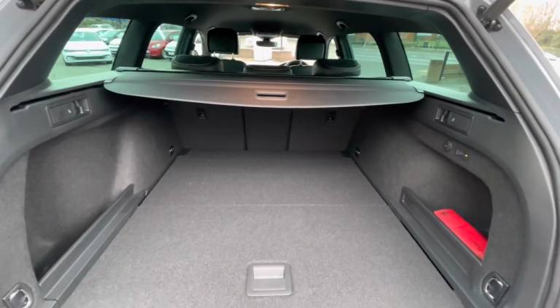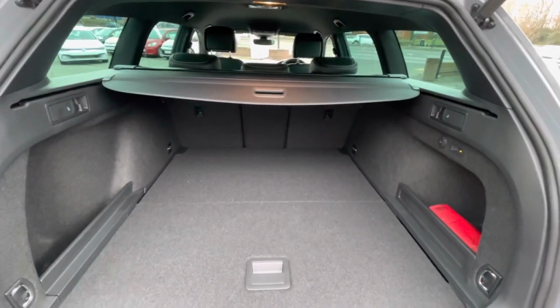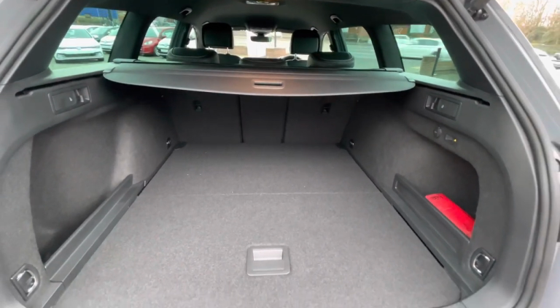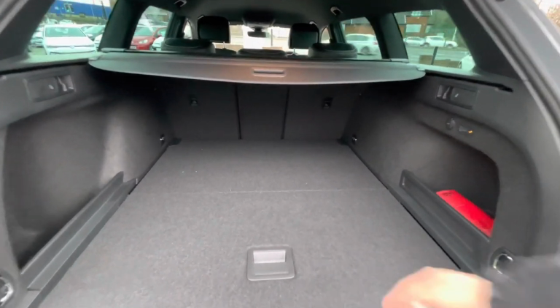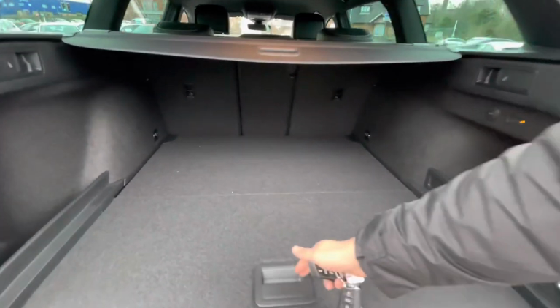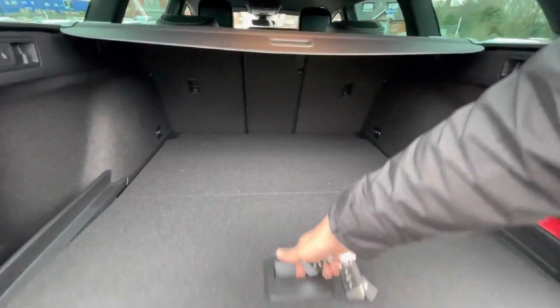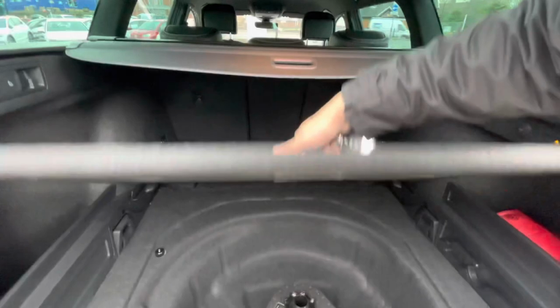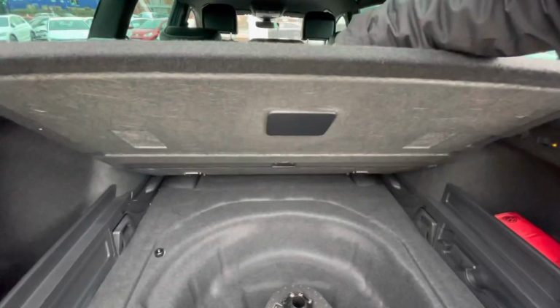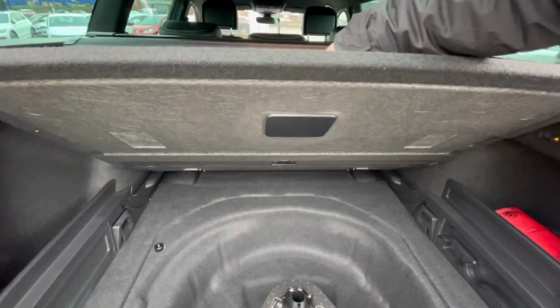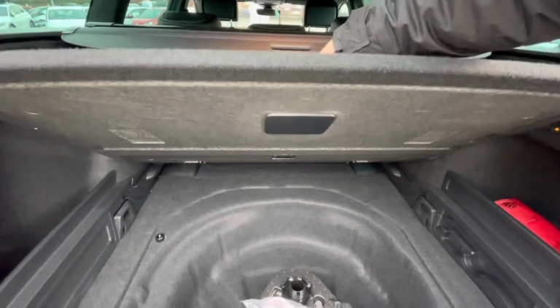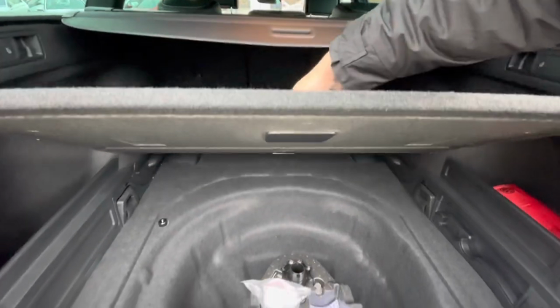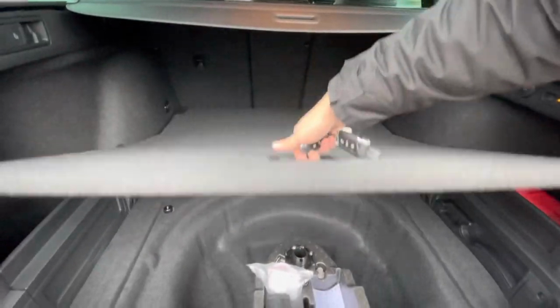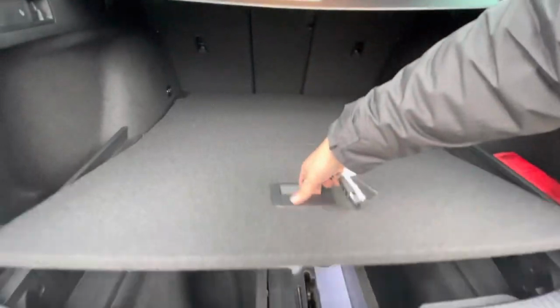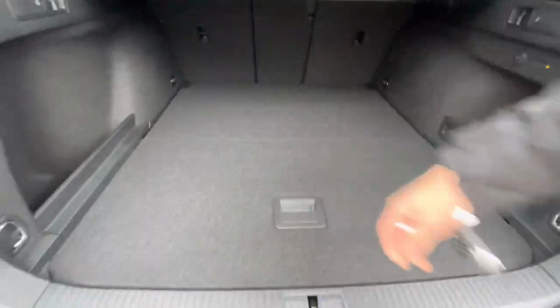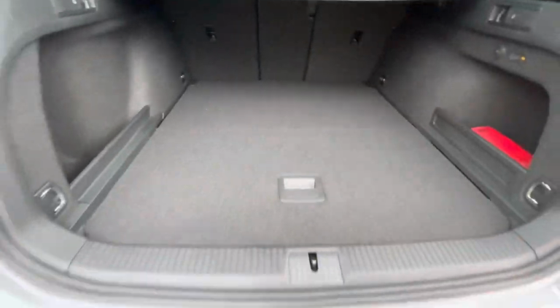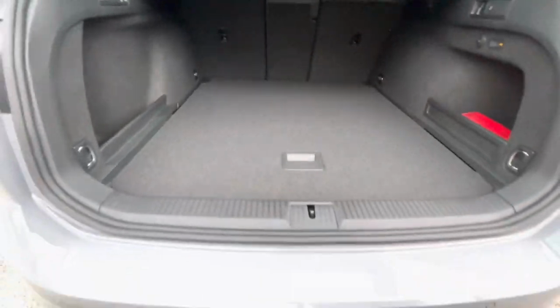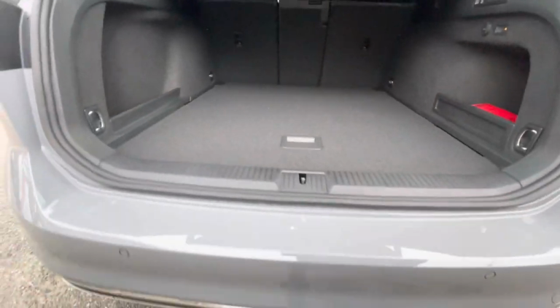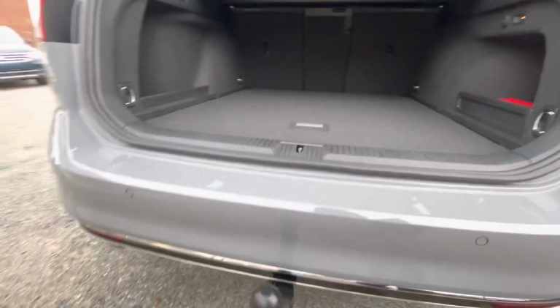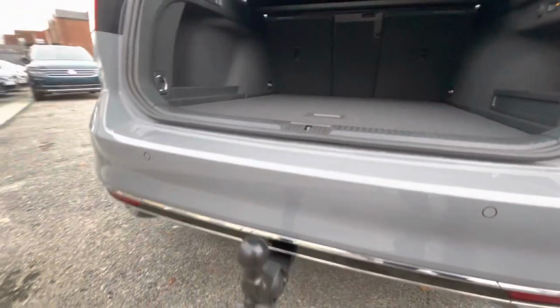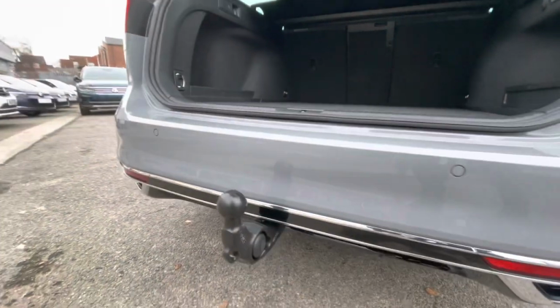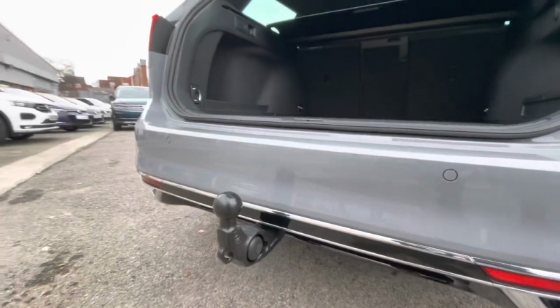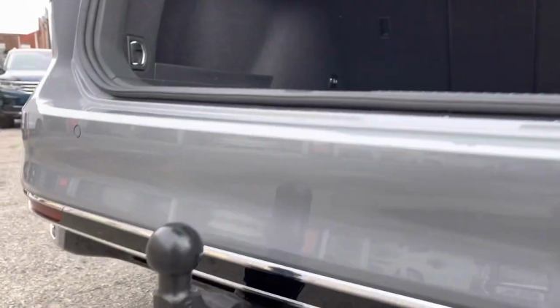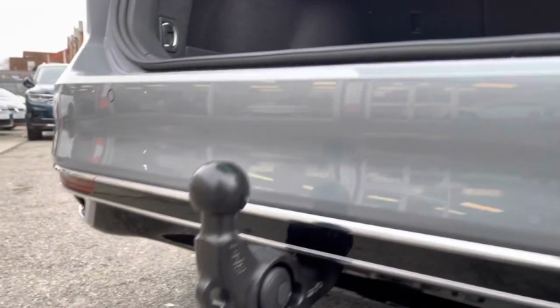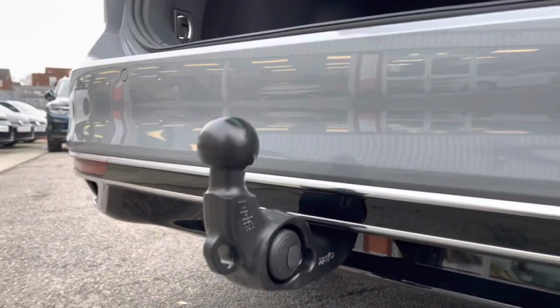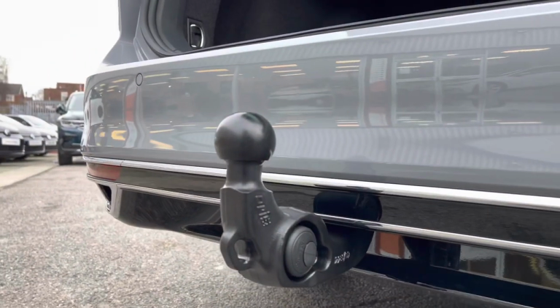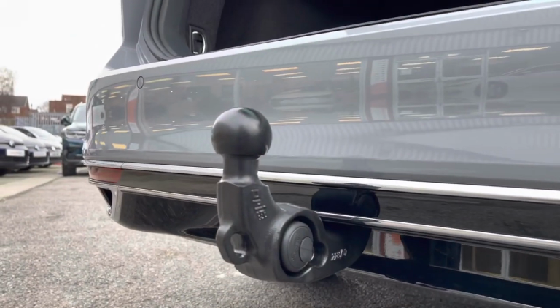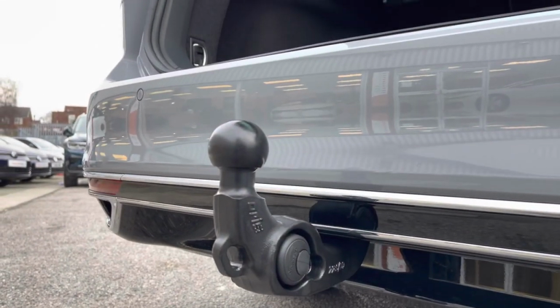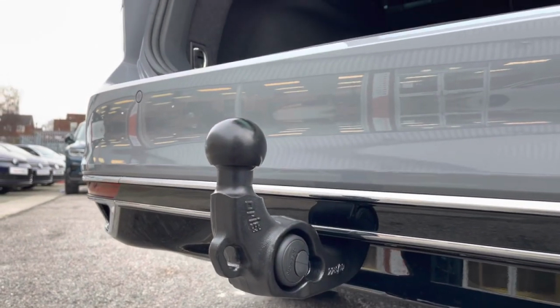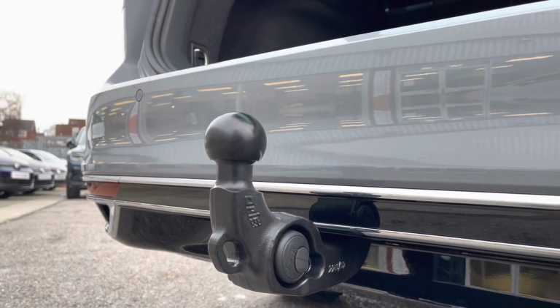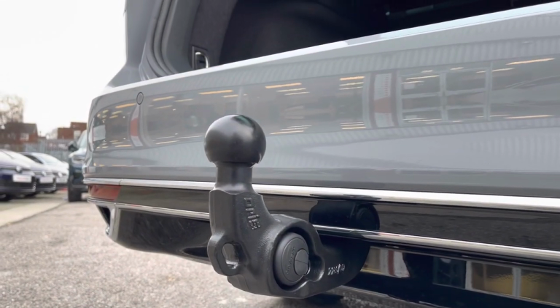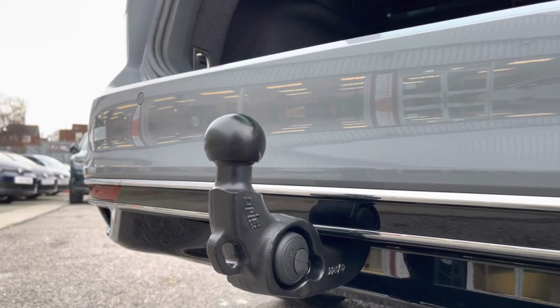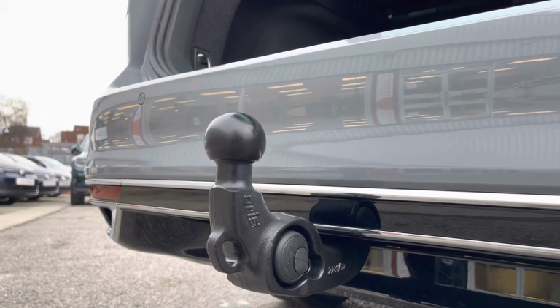If we lift it up, you can see there is additional storage space underneath as well, with no space saver spare wheel. The car also comes with a factory tow bar, great if you've got a bike rack or anything like that, making this a perfect staycation vehicle.